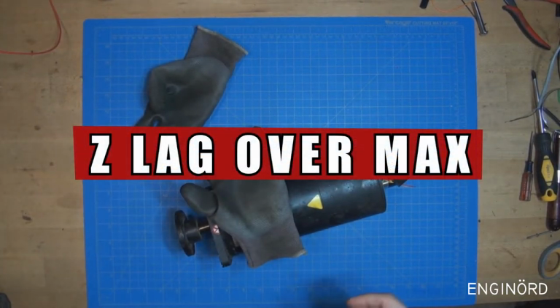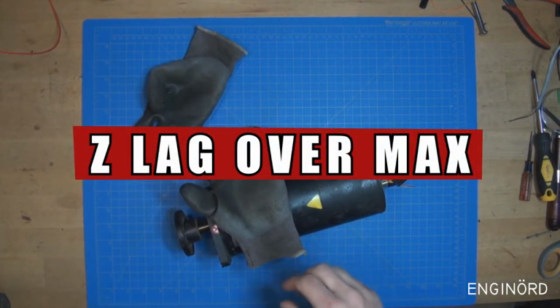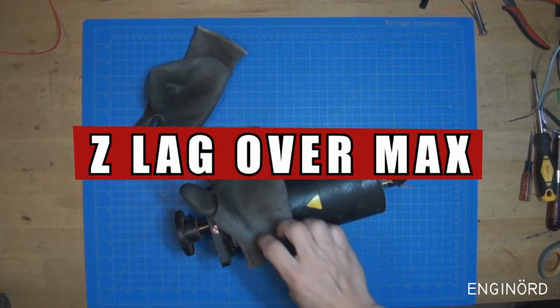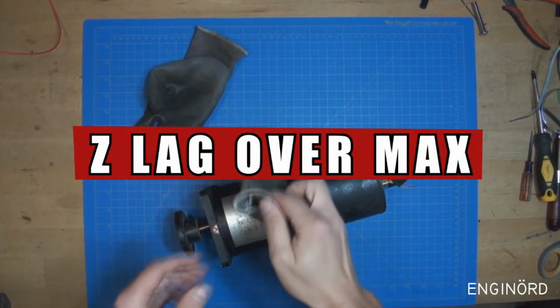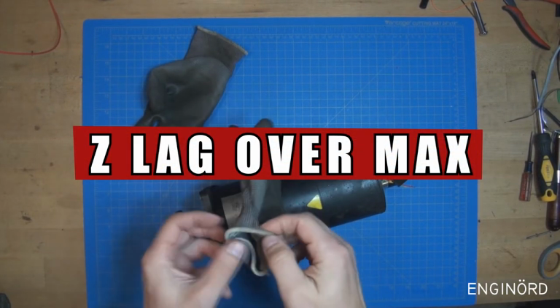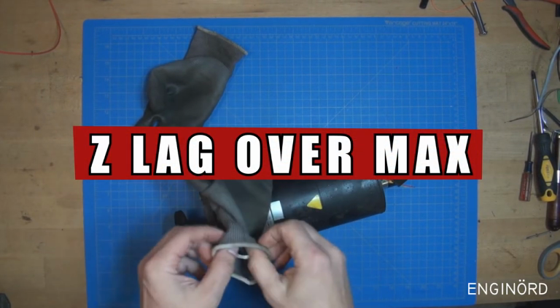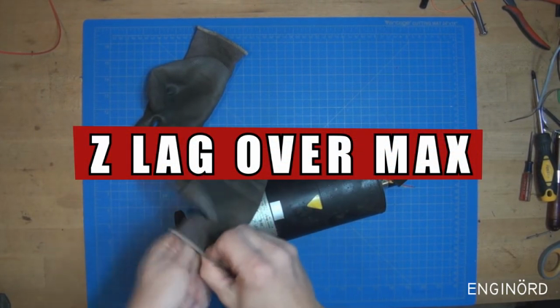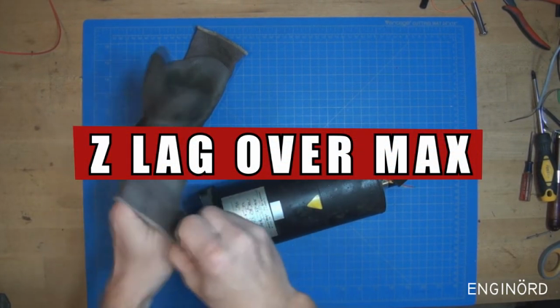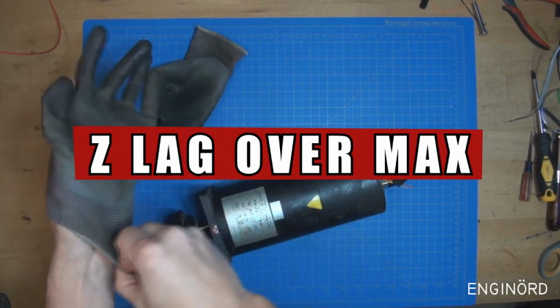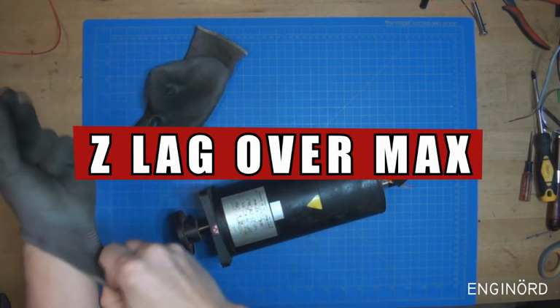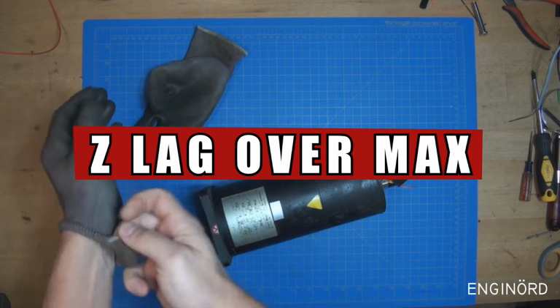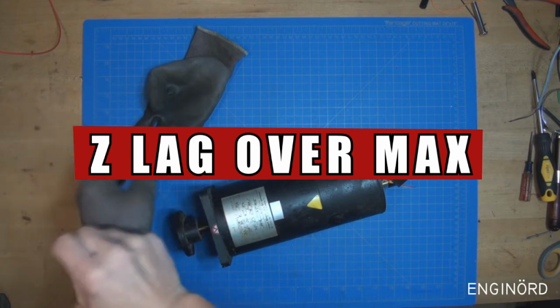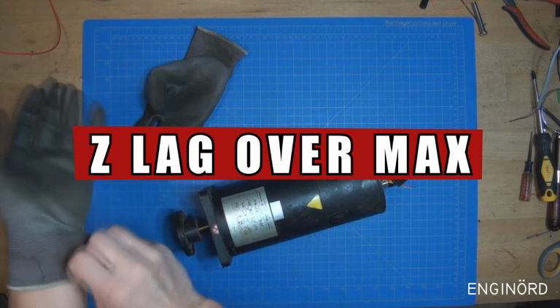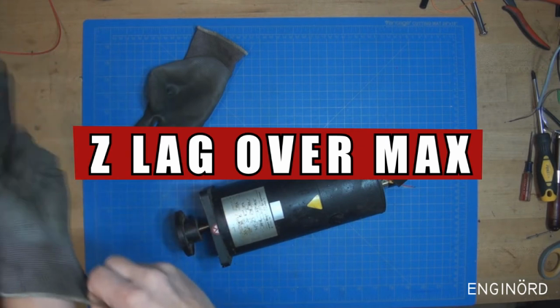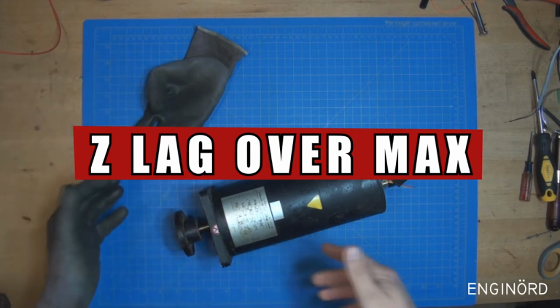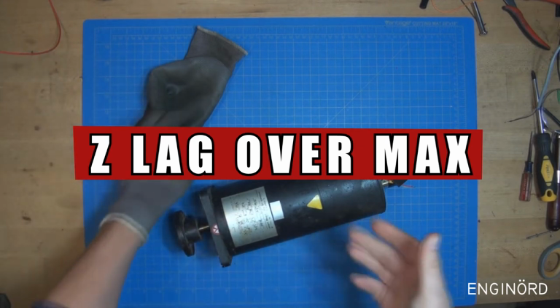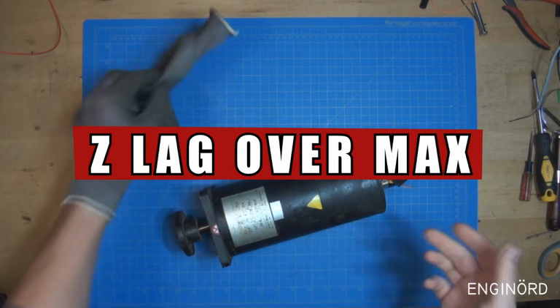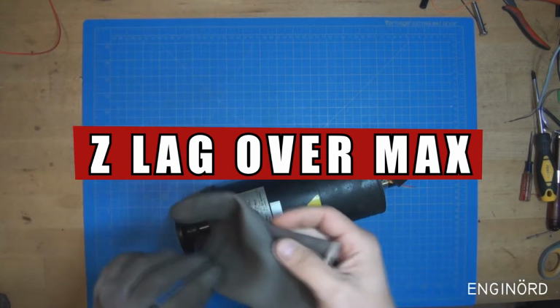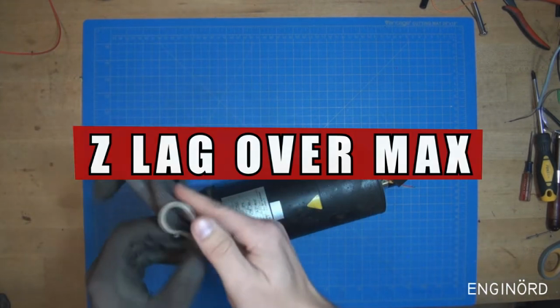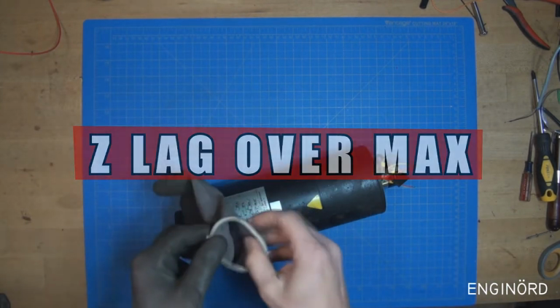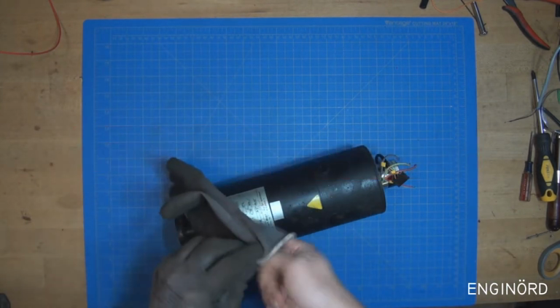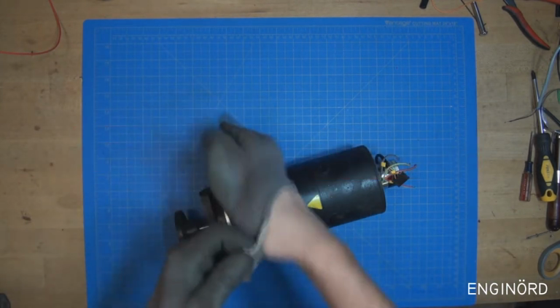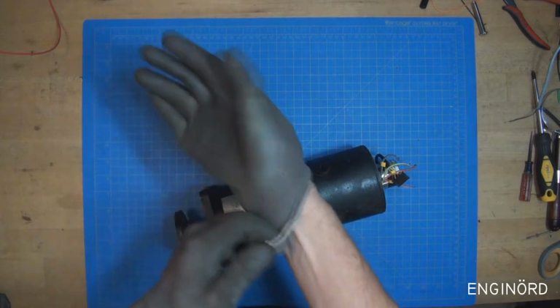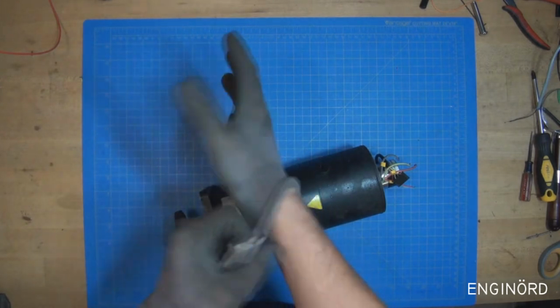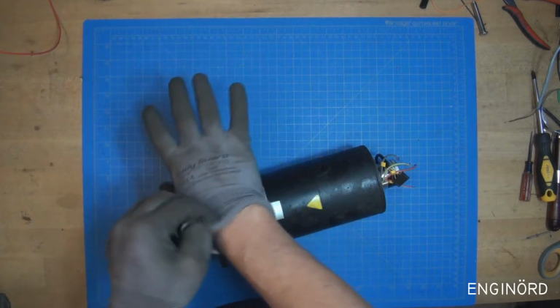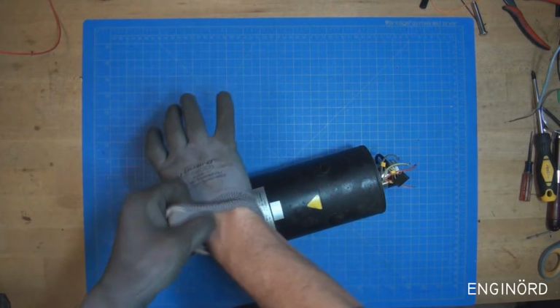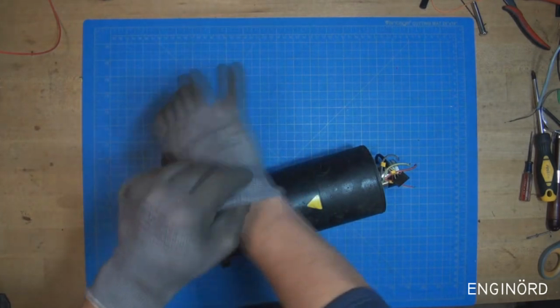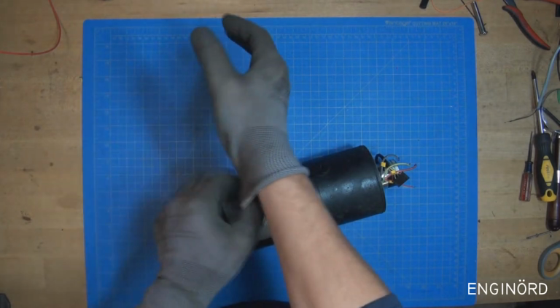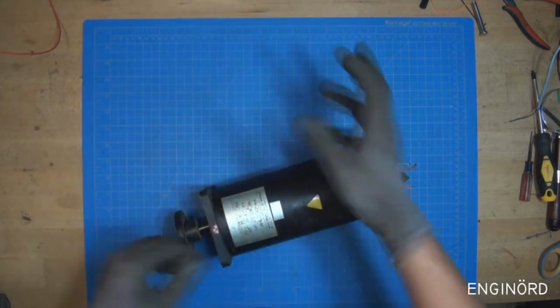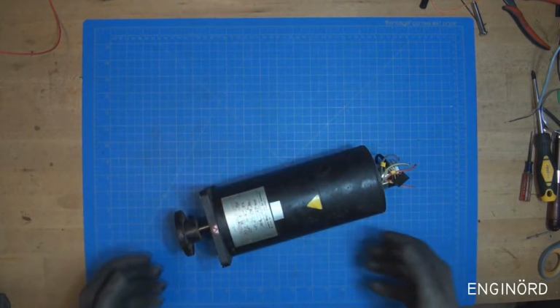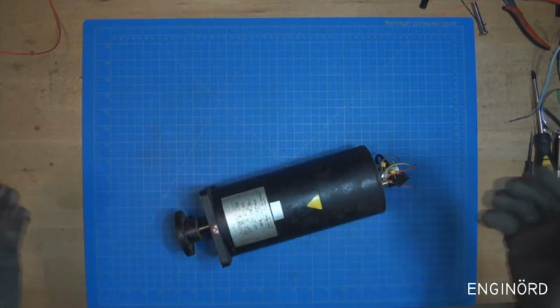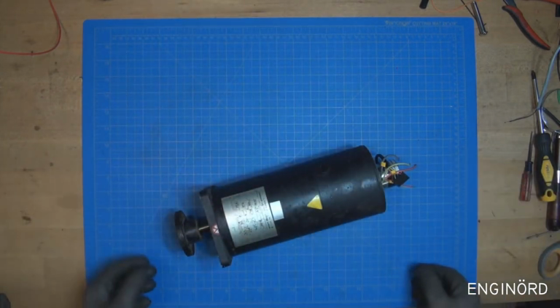When it rains, it pours, they say. I've been trying to troubleshoot the spindle motor on my CNC and then the Z stage crept out and it's not moving anywhere.